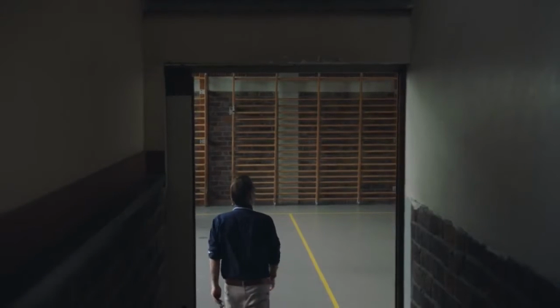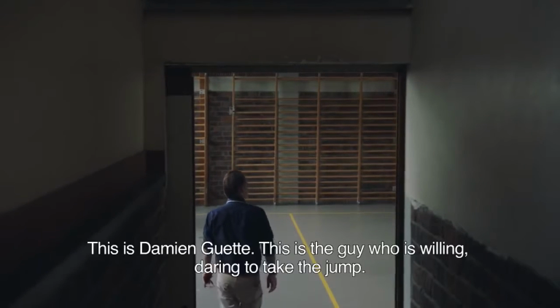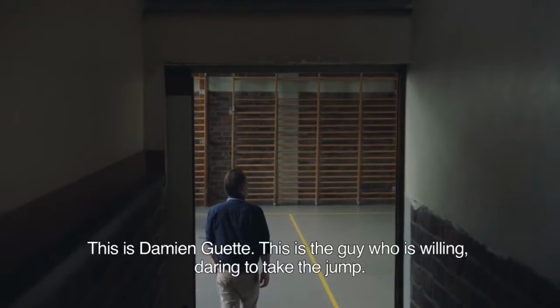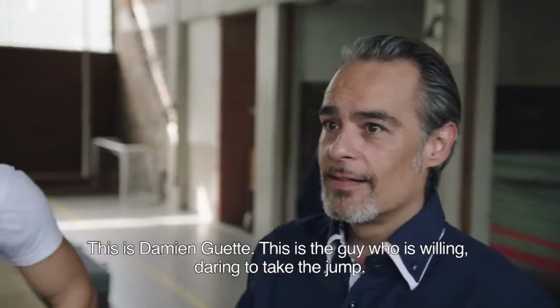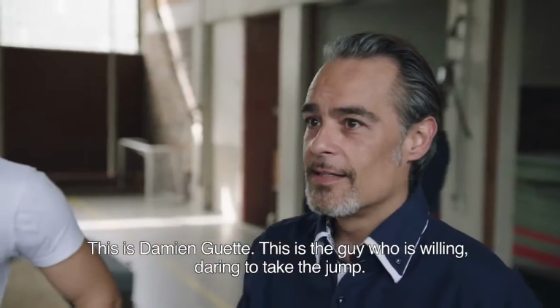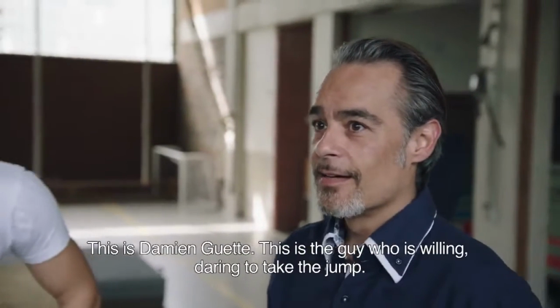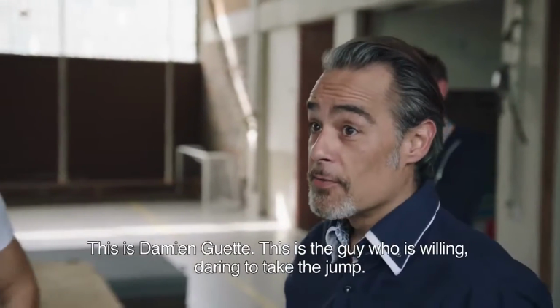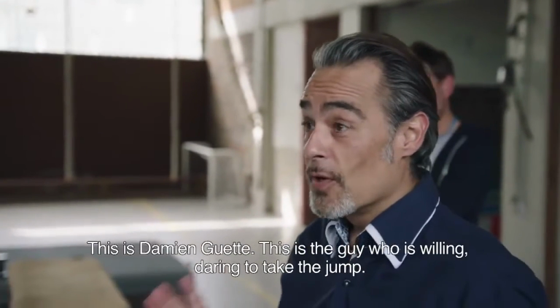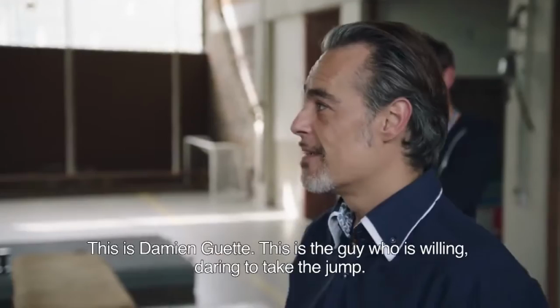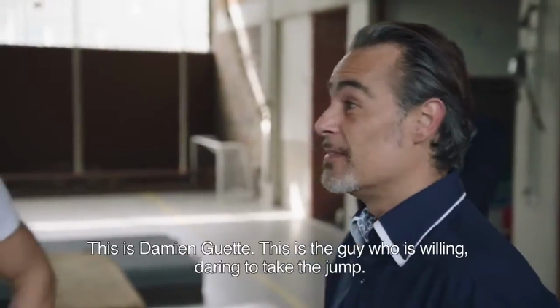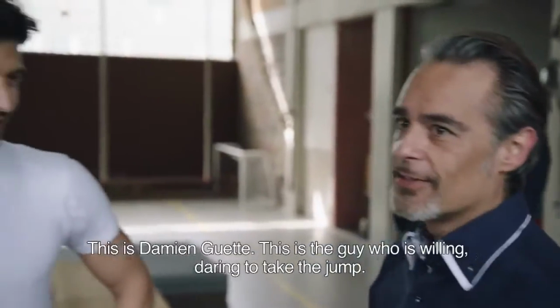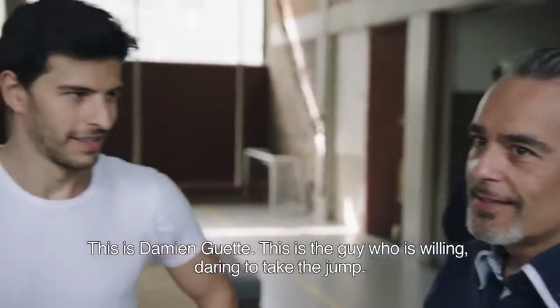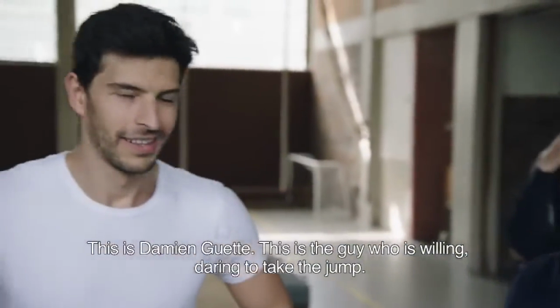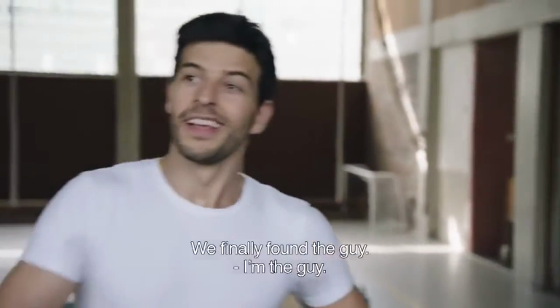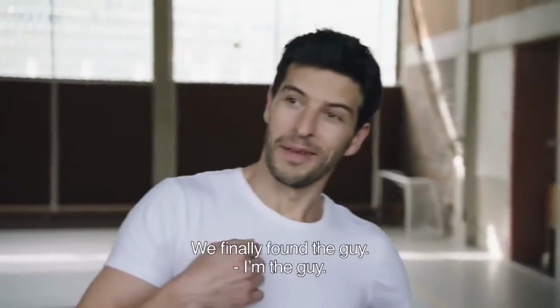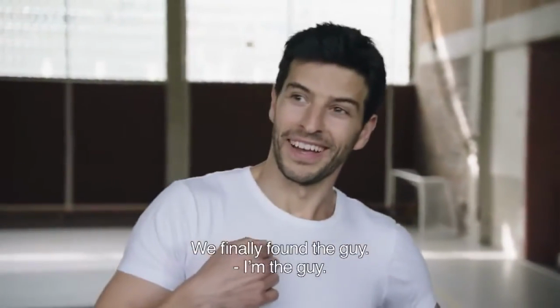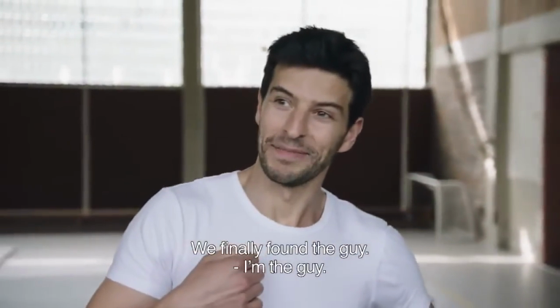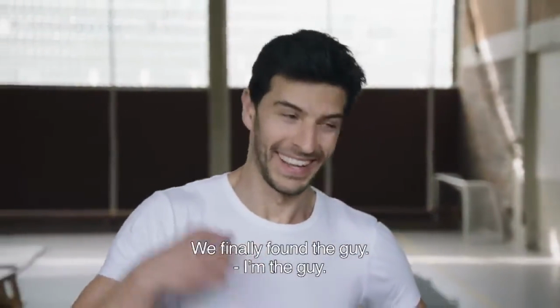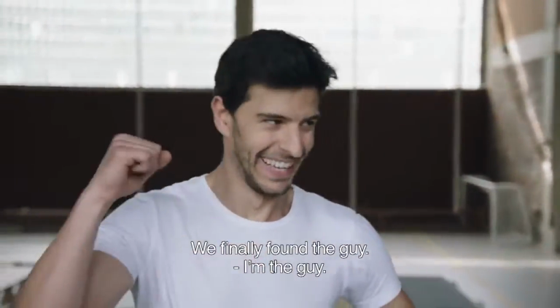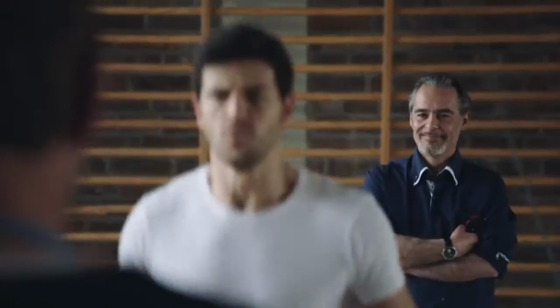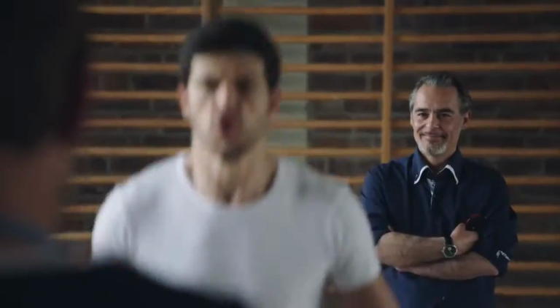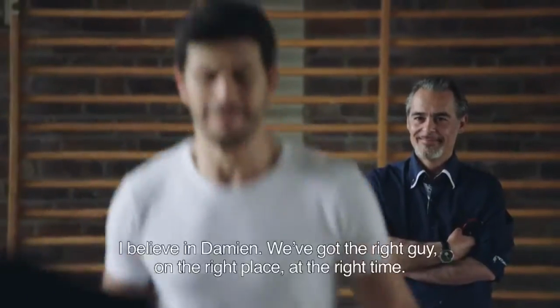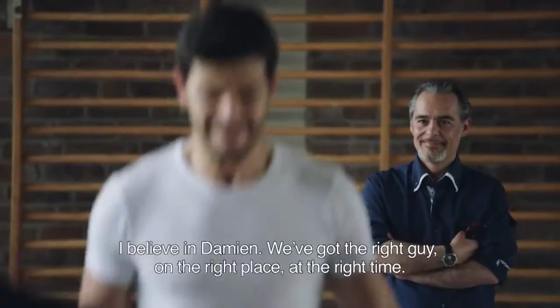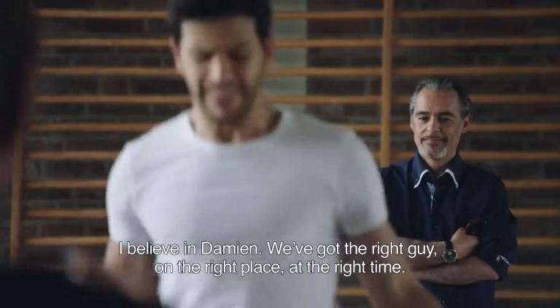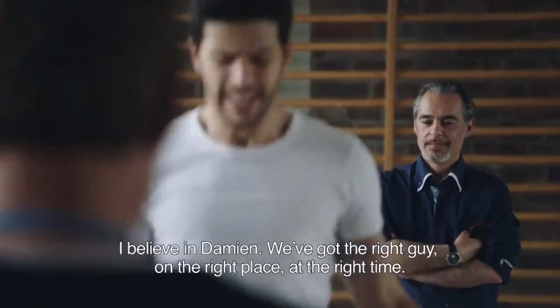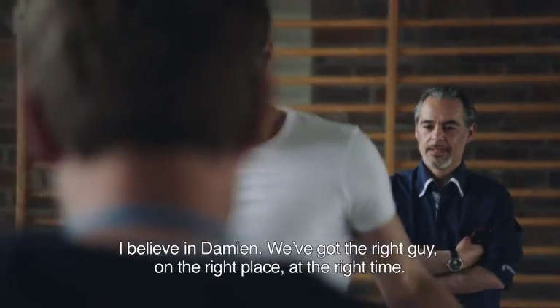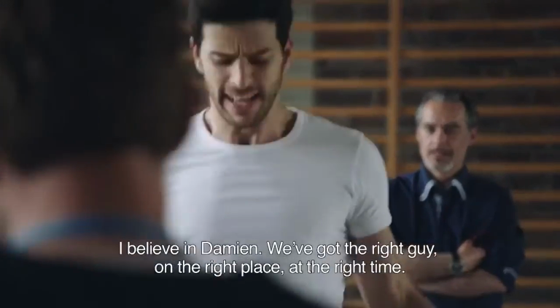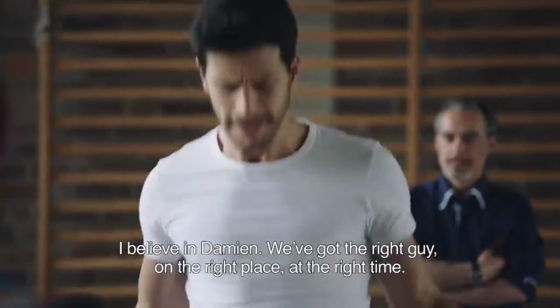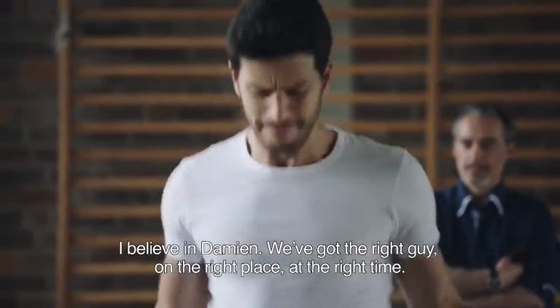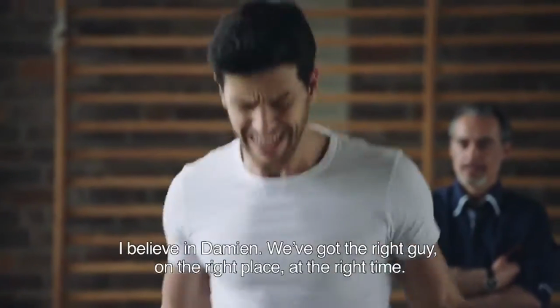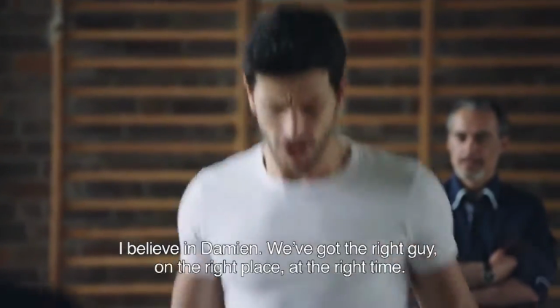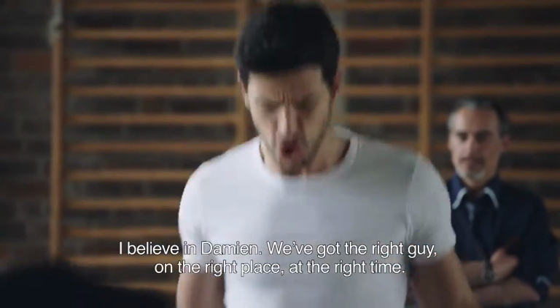This is Damien Huguet — this is the guy who's willing and daring to take the jump. We finally found him. I believe in Damien. We've got the right guy in the right place at the right time.